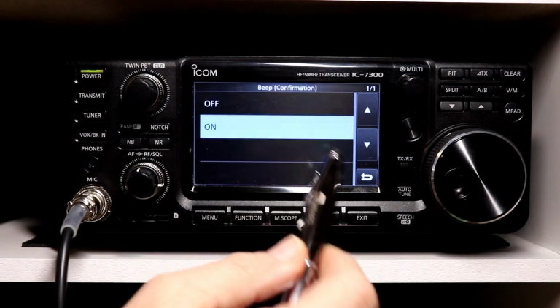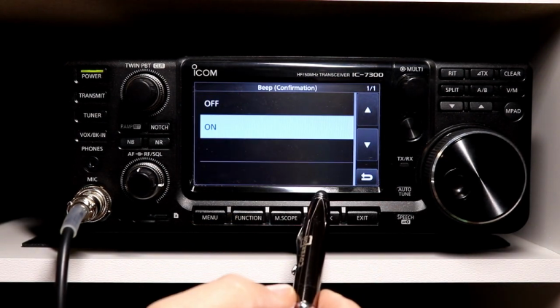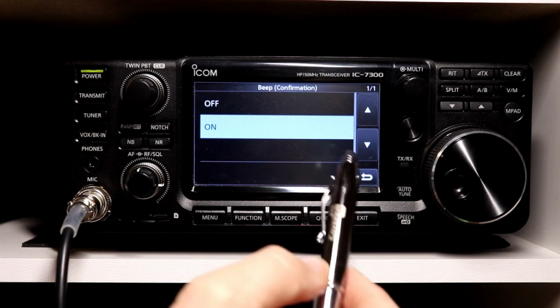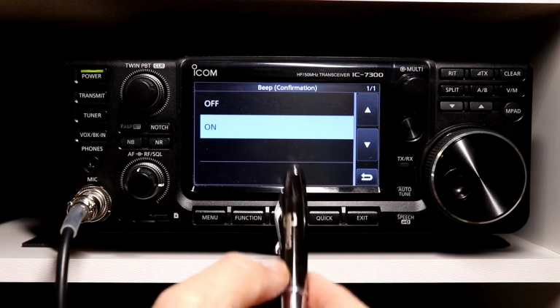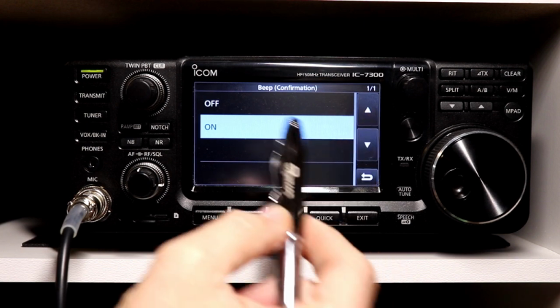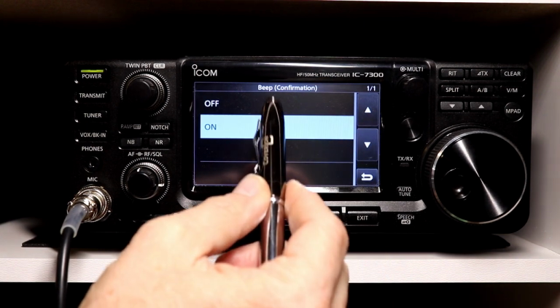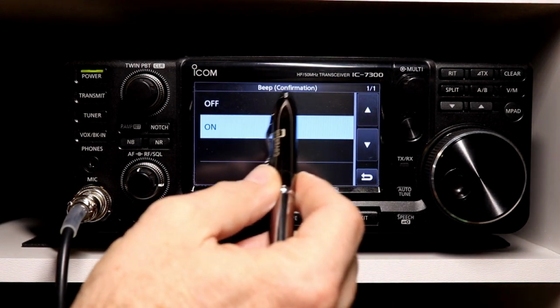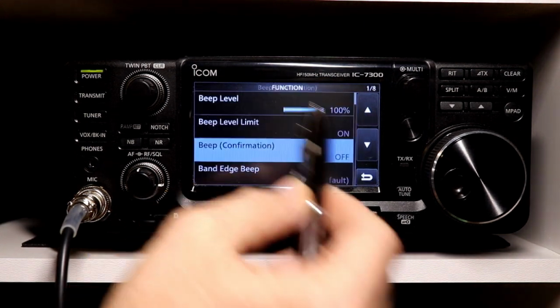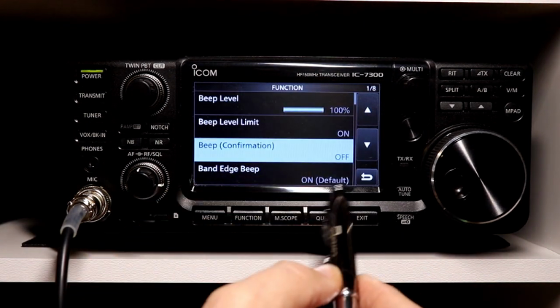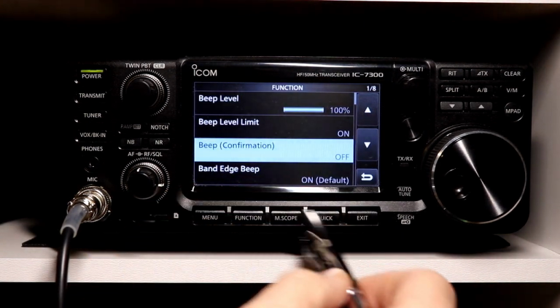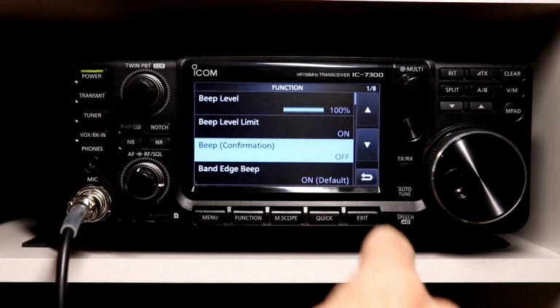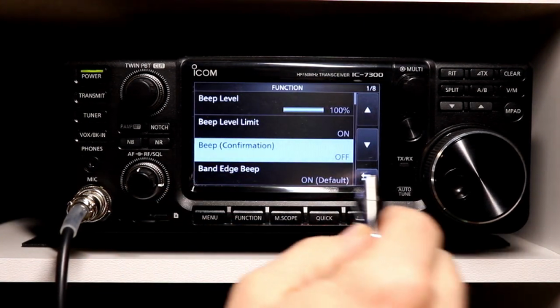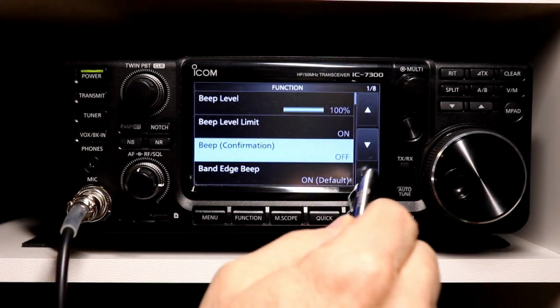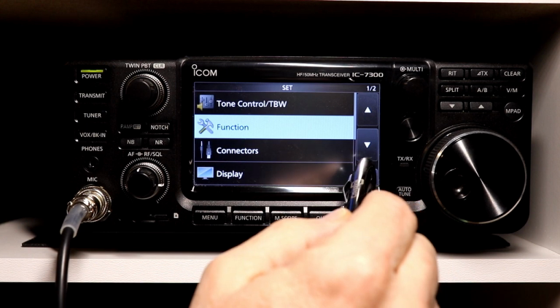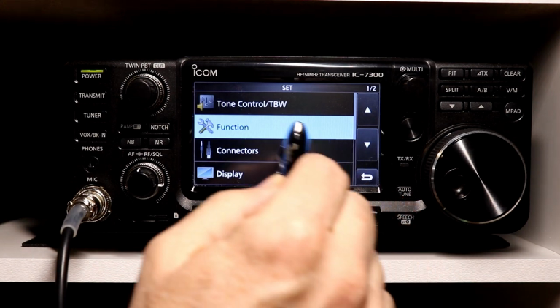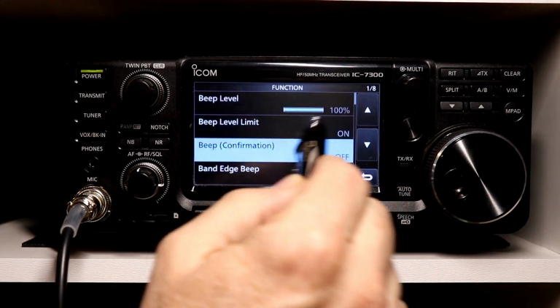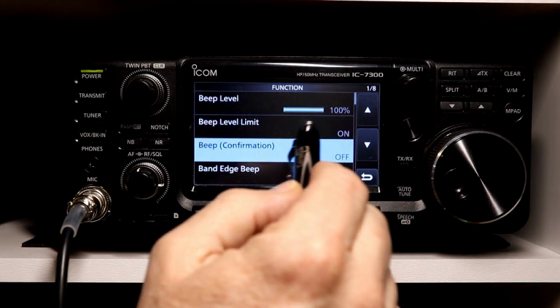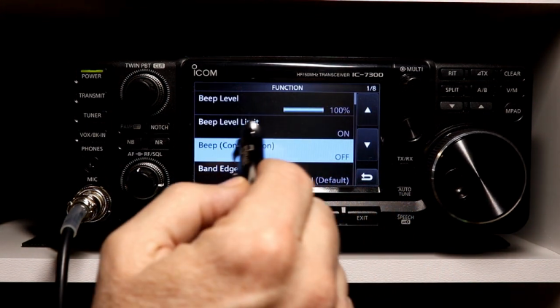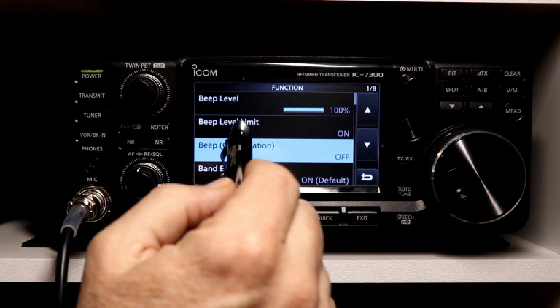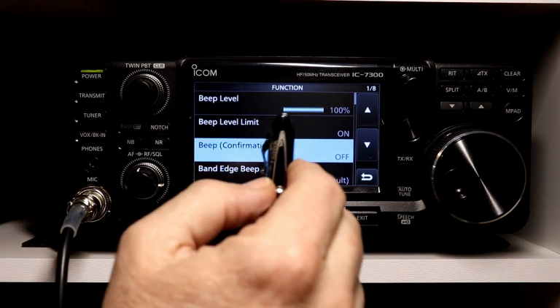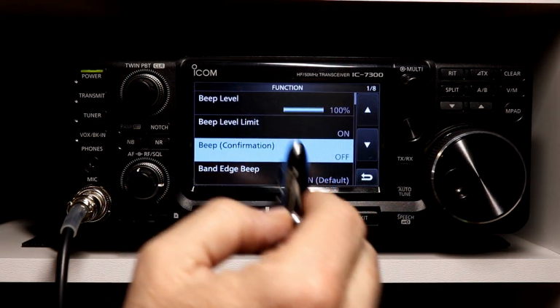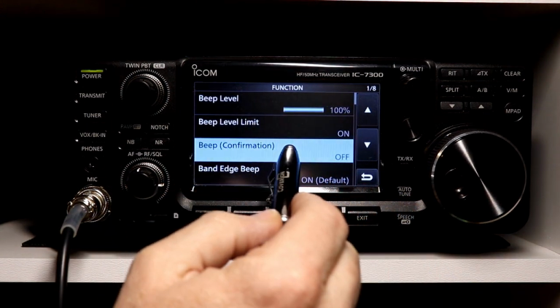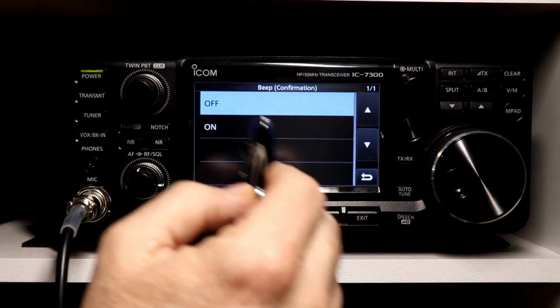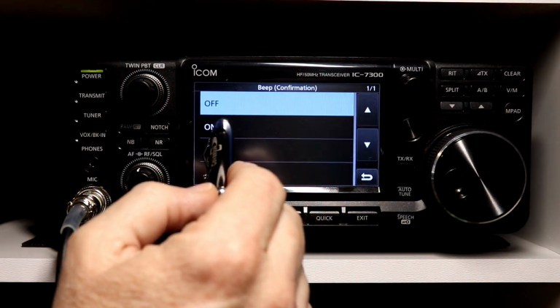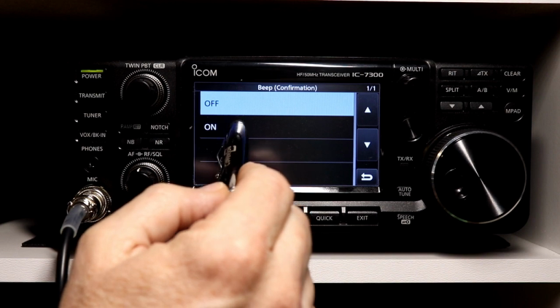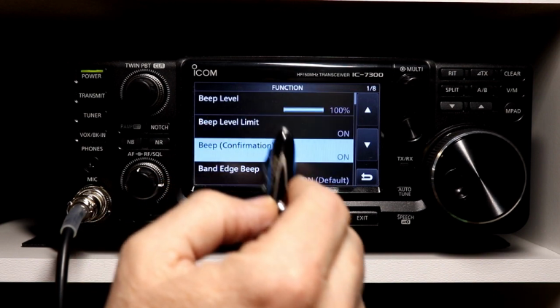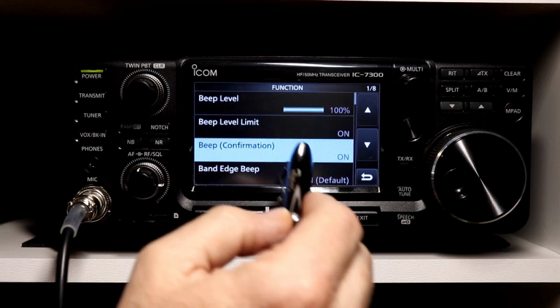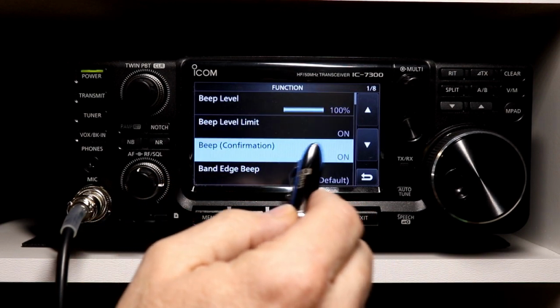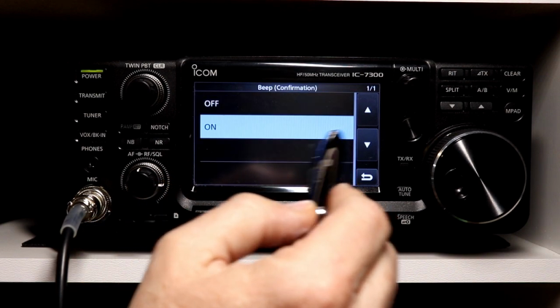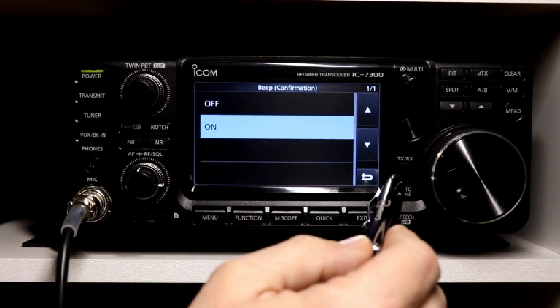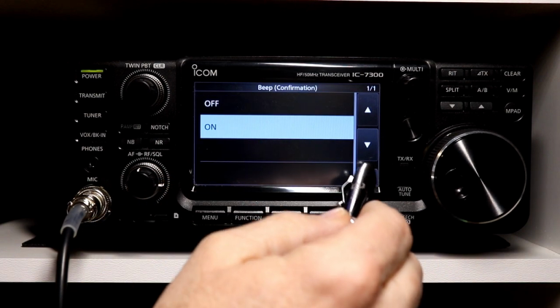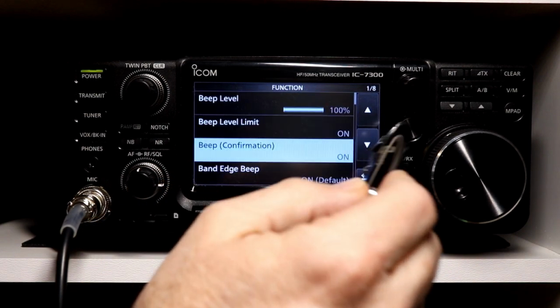Beep confirmation is again very straightforward. Off means we don't get any beeps for anything — you can see they've all gone away. If I turn that back on, we now get beeps.